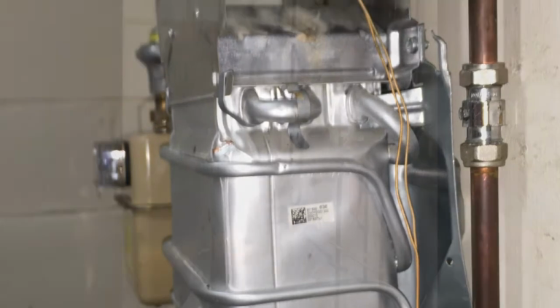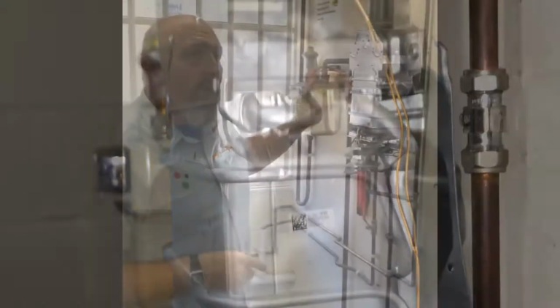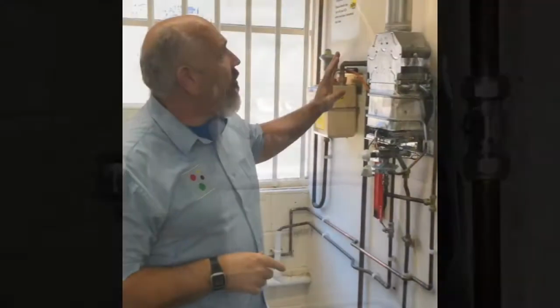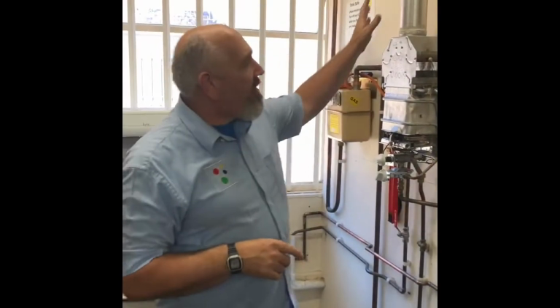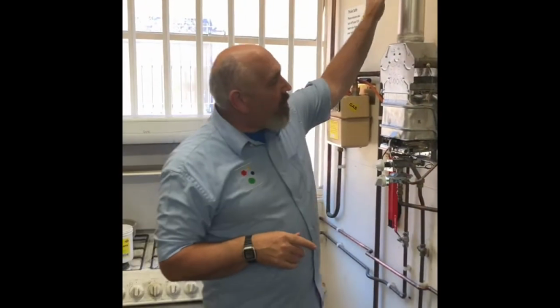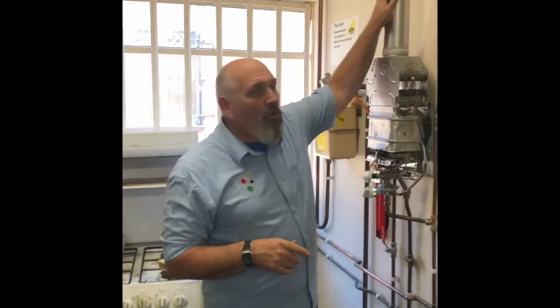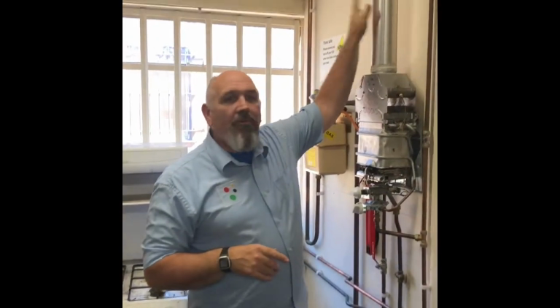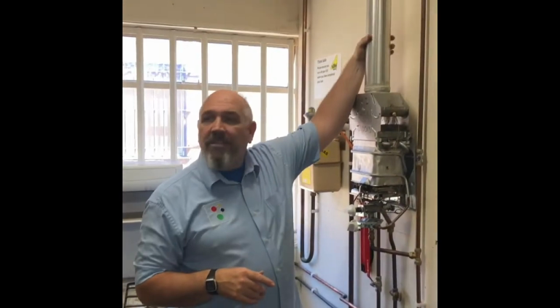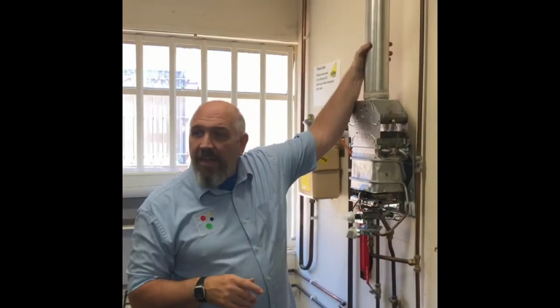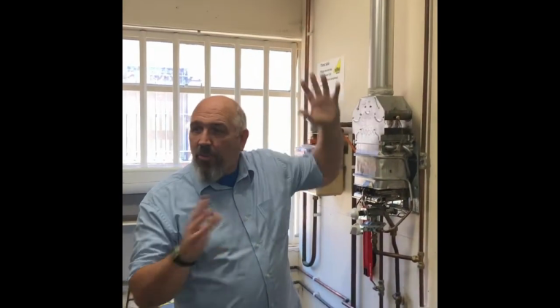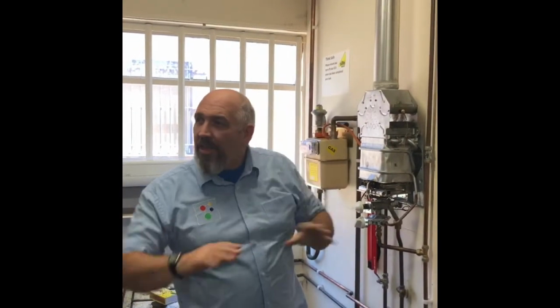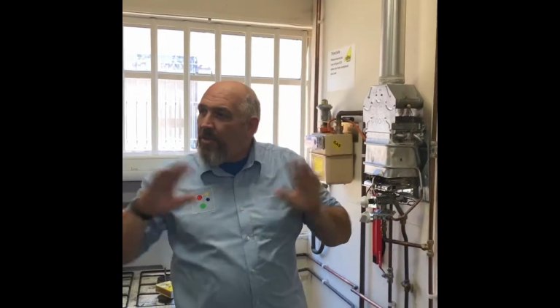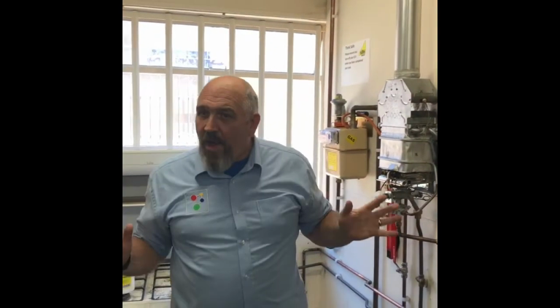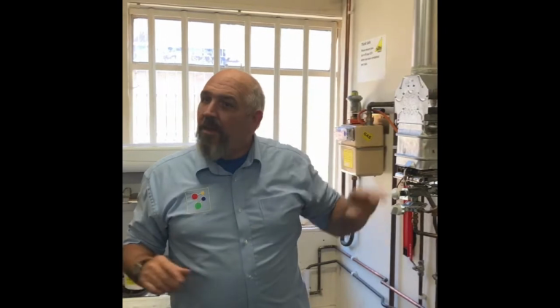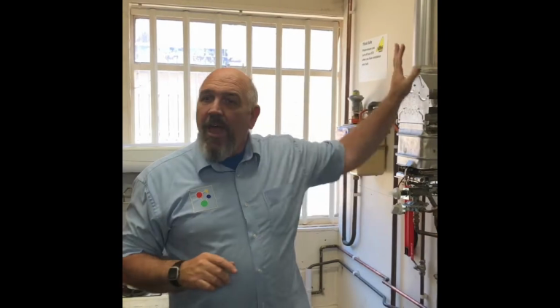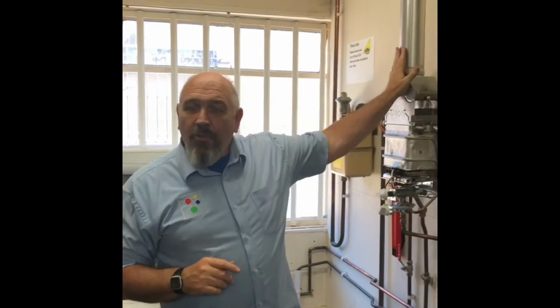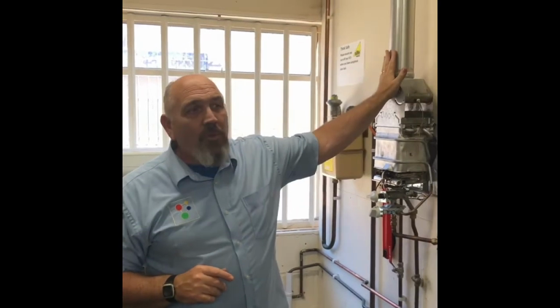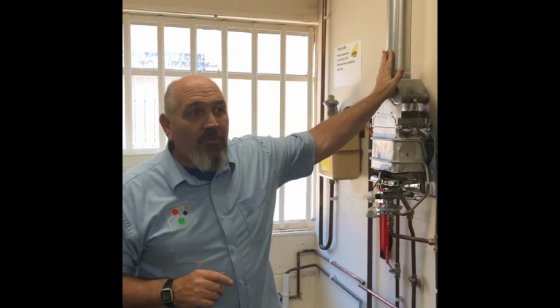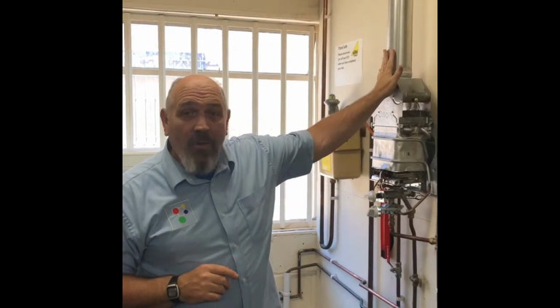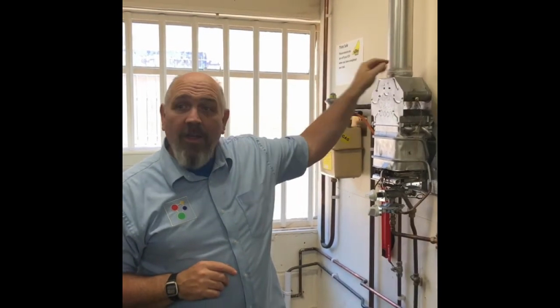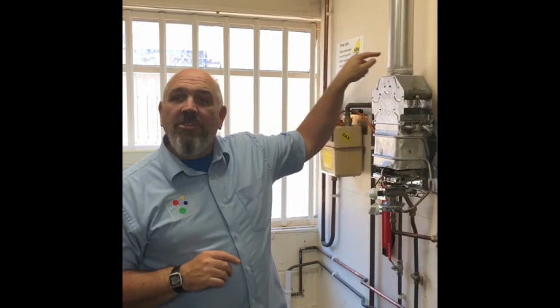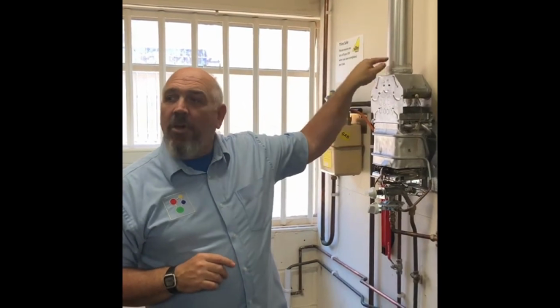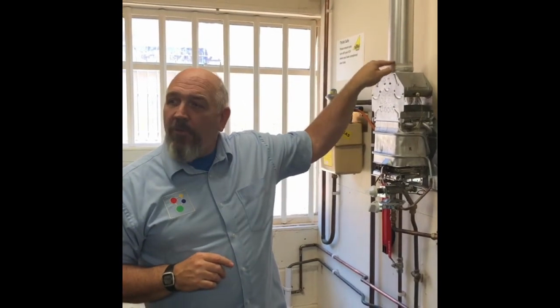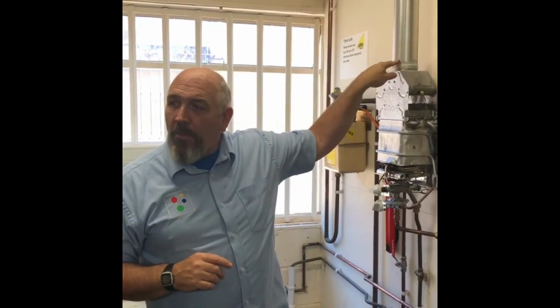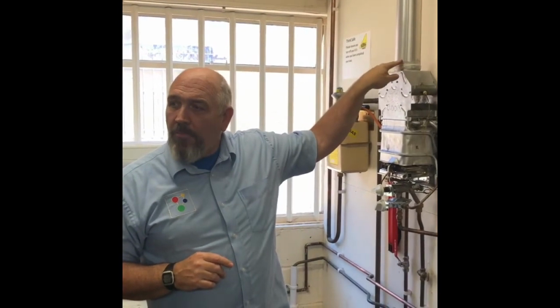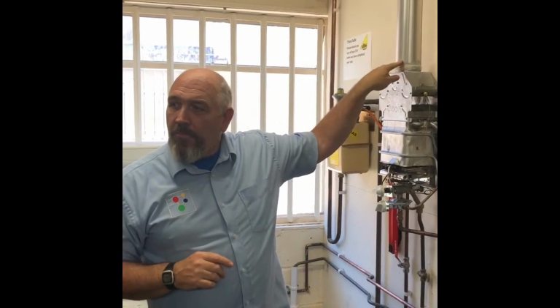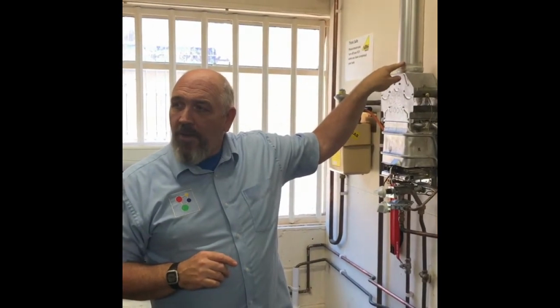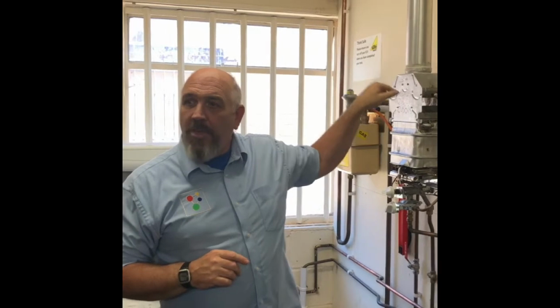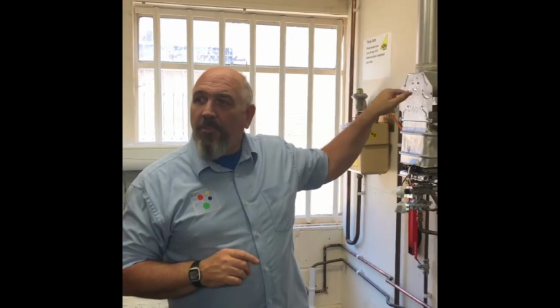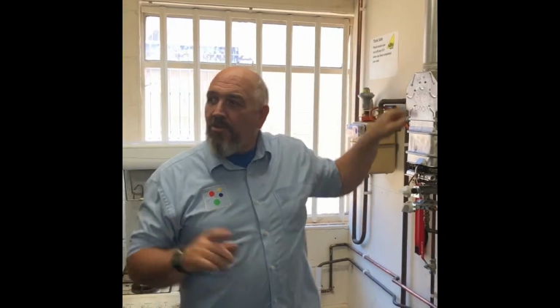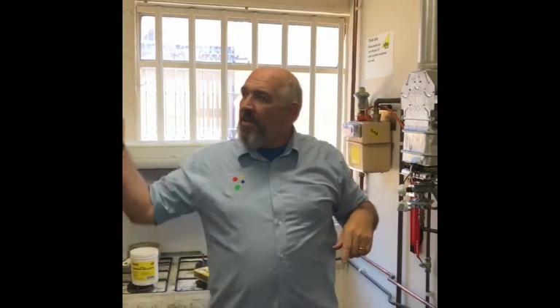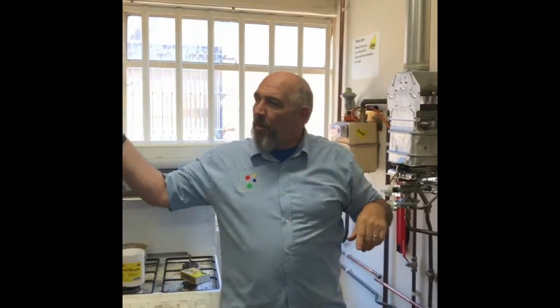We've done a flue flow test. We know the flue is clear, it's working, everything's fine. Any problem we have from now on is not going to be a flue problem — it's going to be an appliance or a ventilation problem.